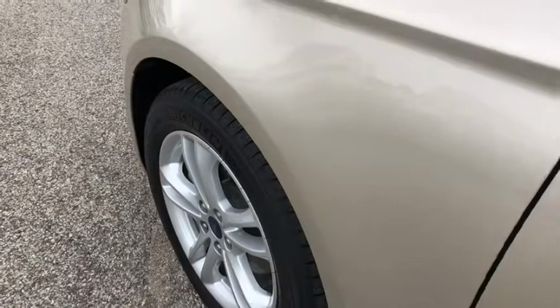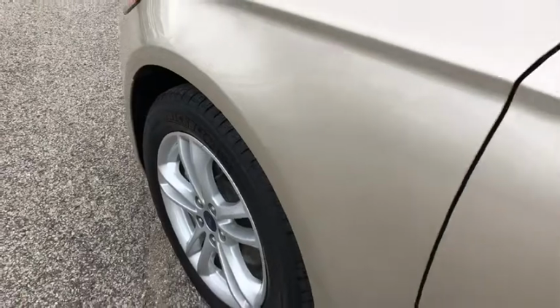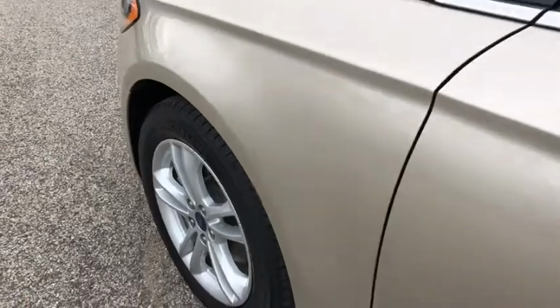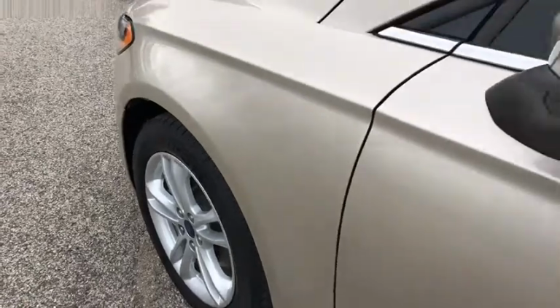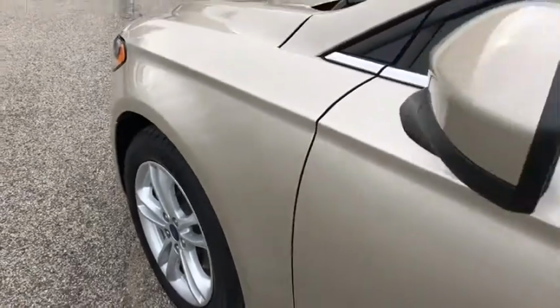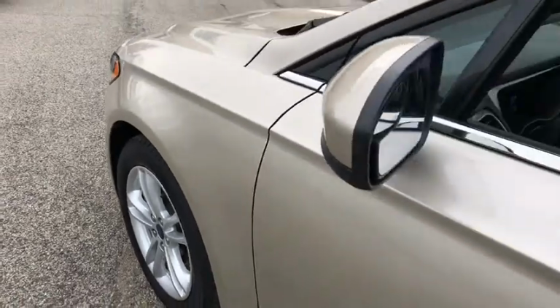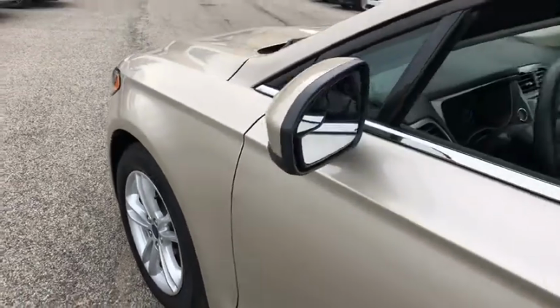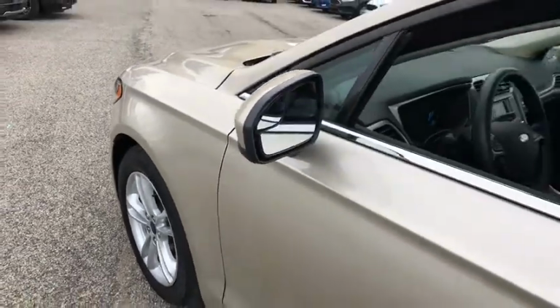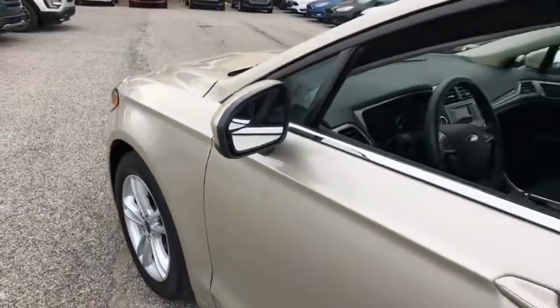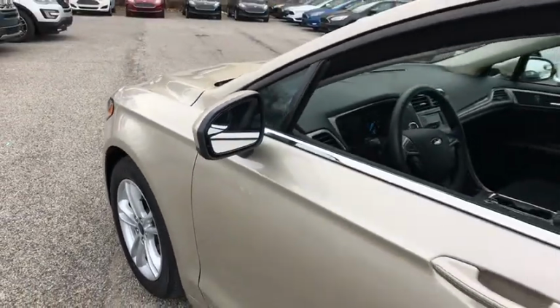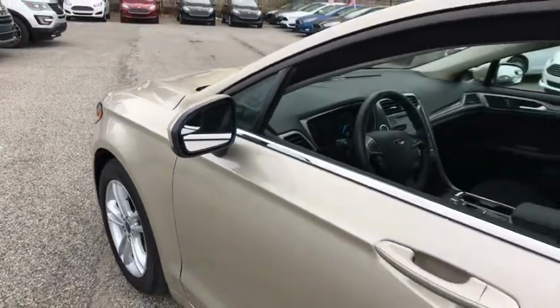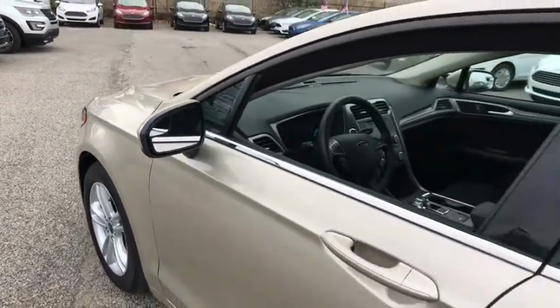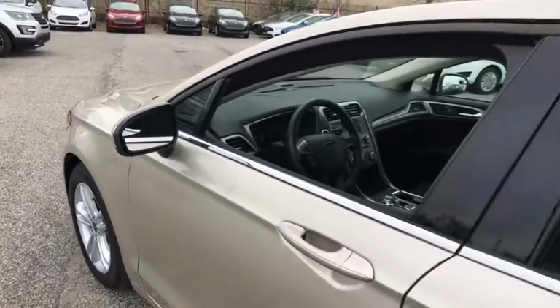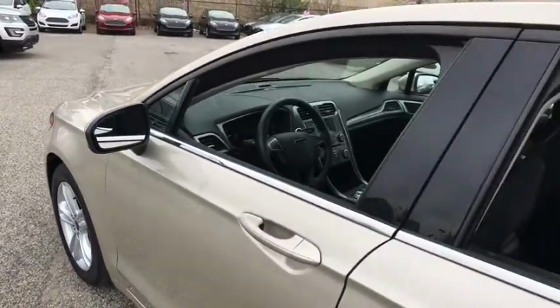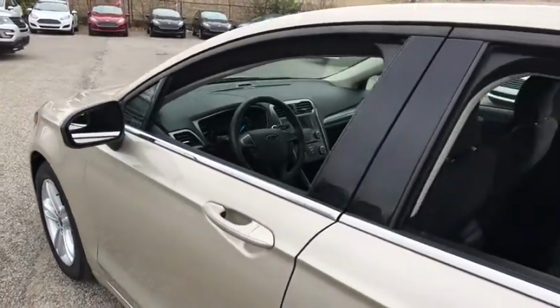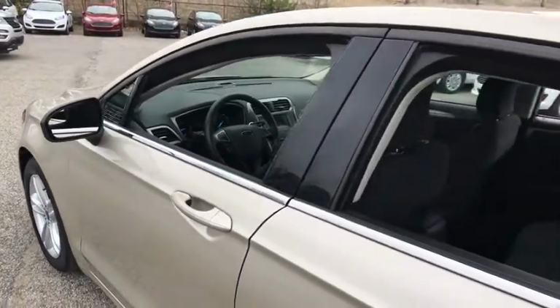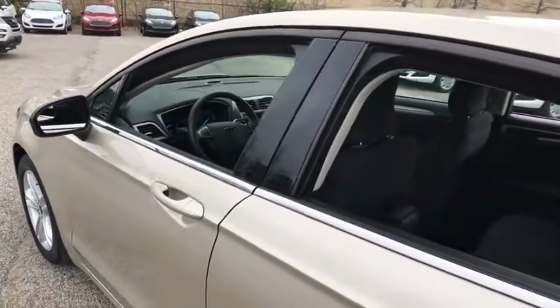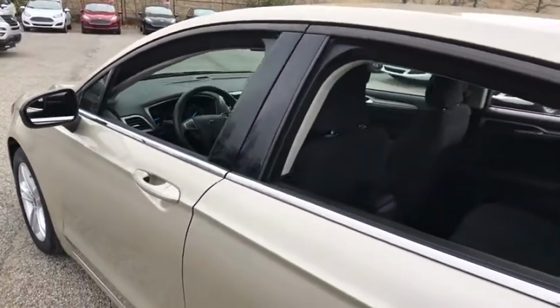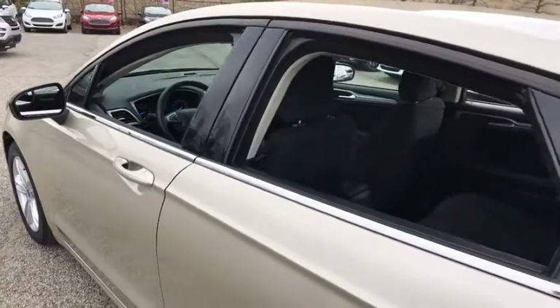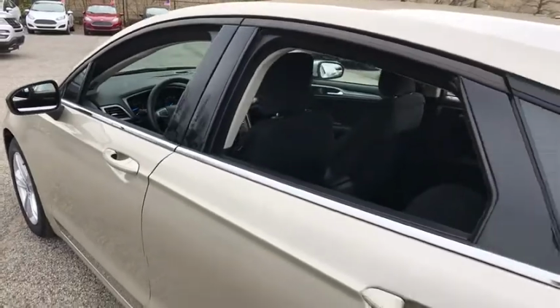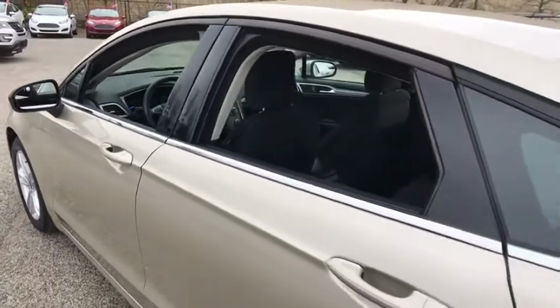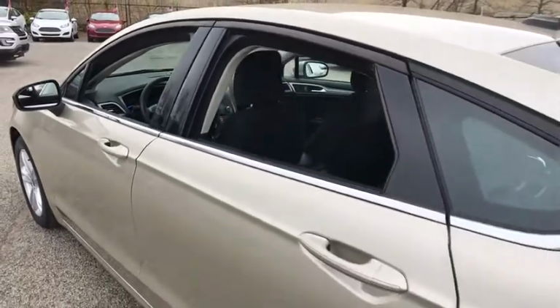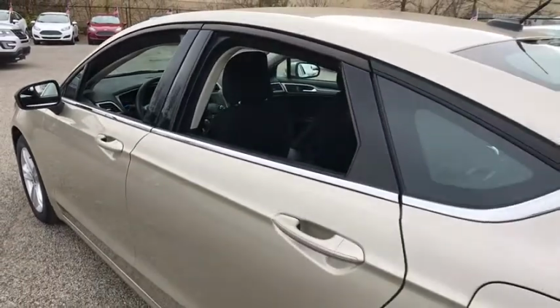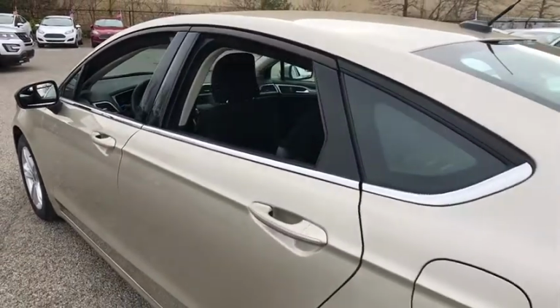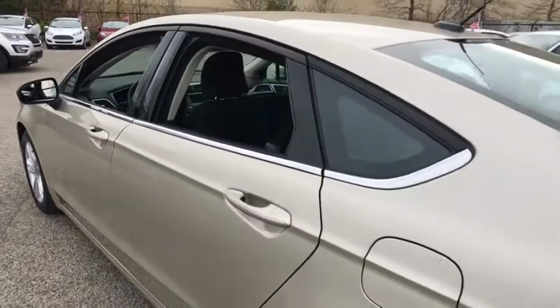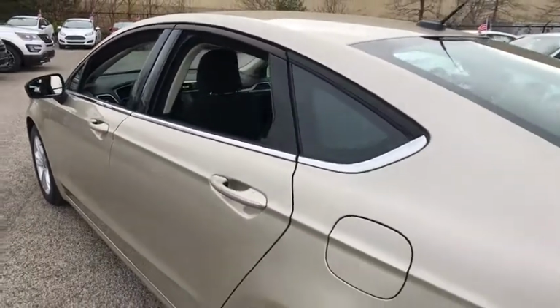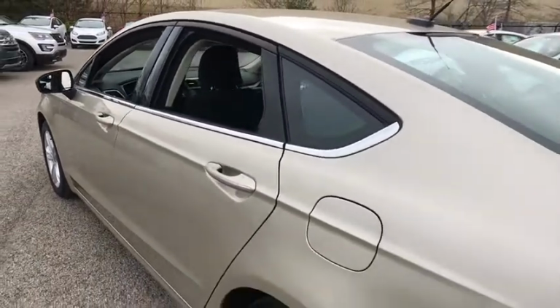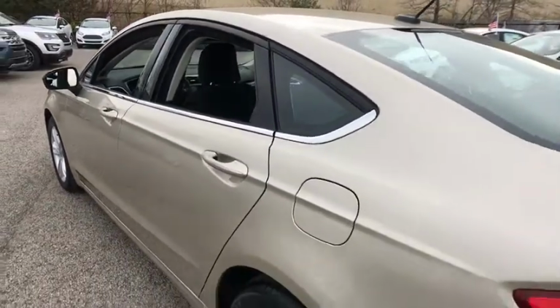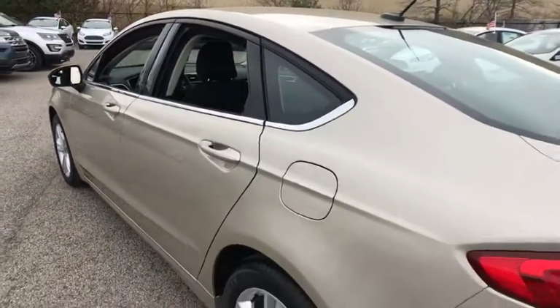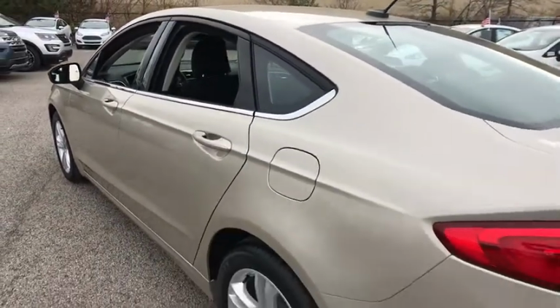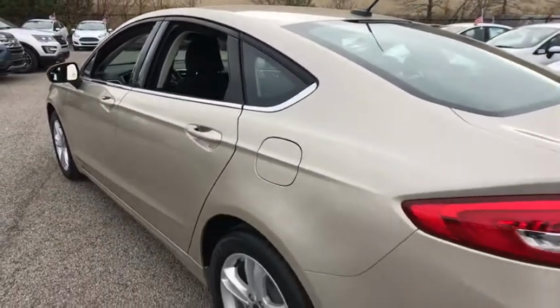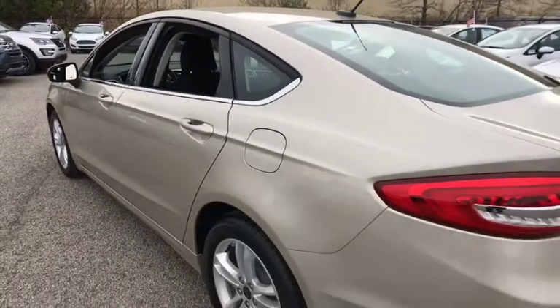The 2018 Ford Fusion. You can have both impressive power and great economy in a Fusion. Here are some of this vehicle's great options.